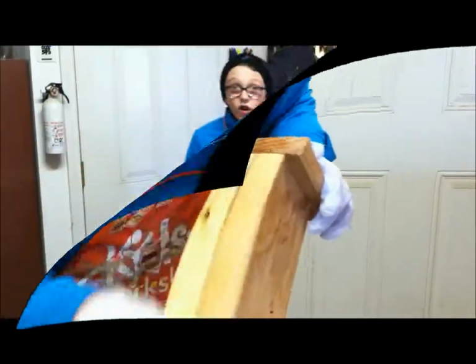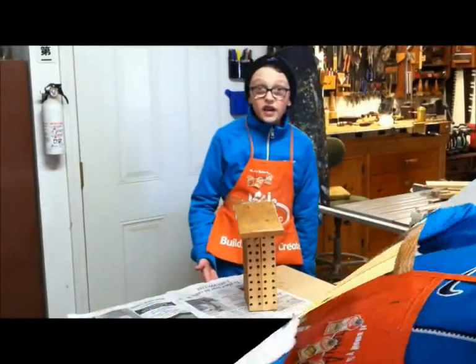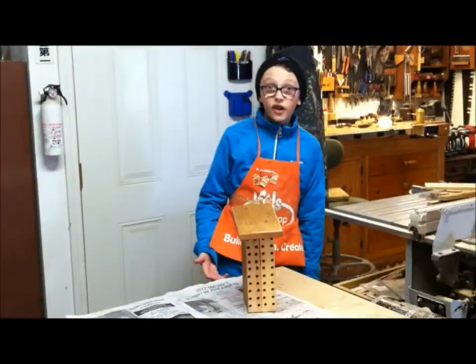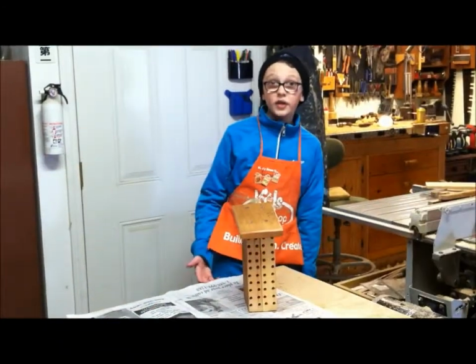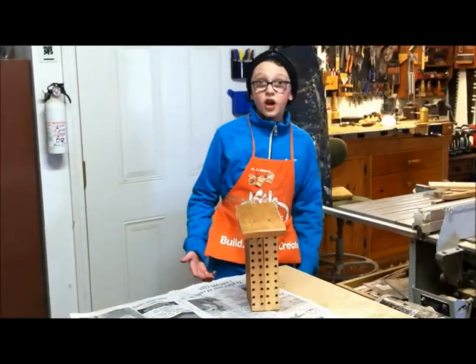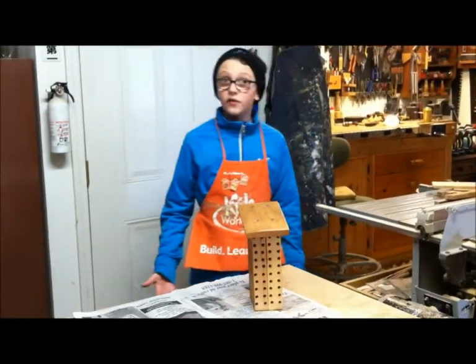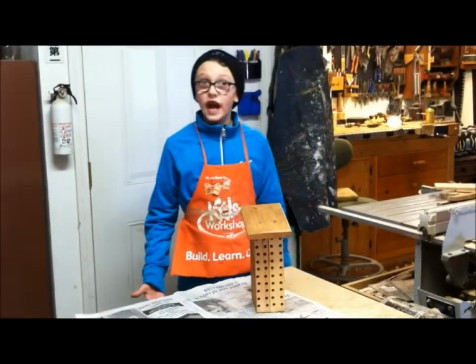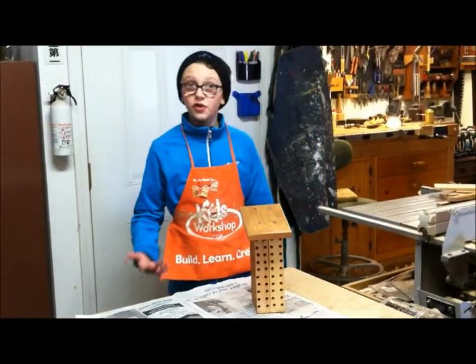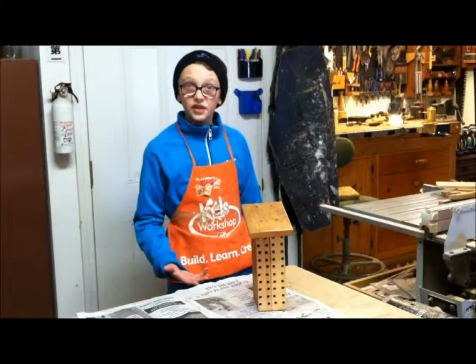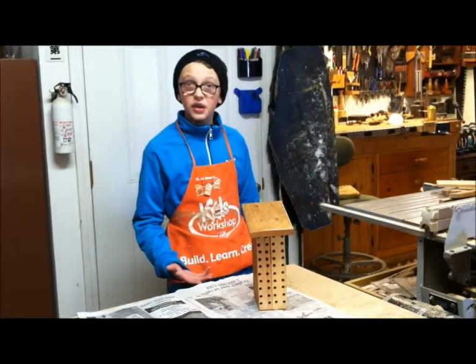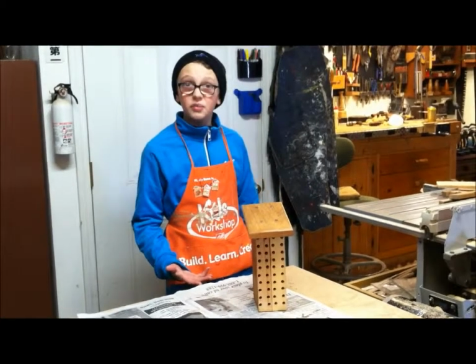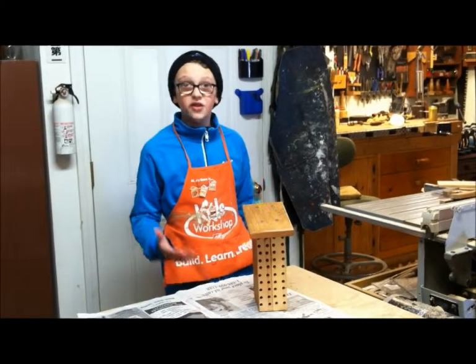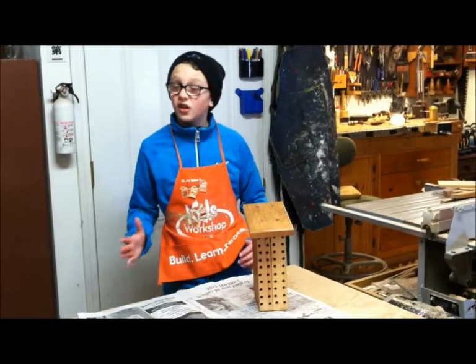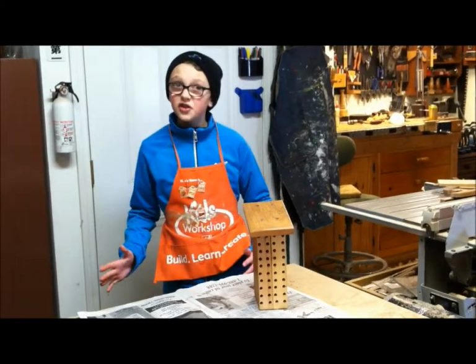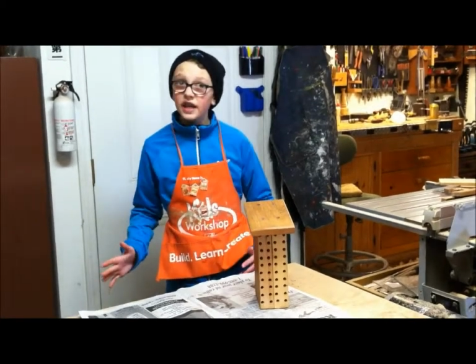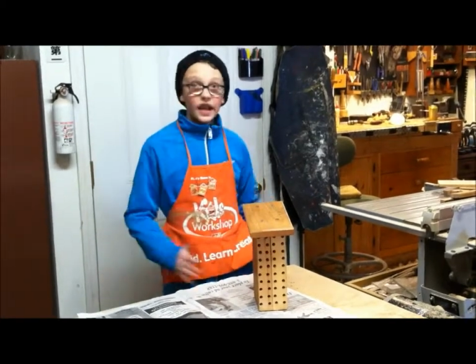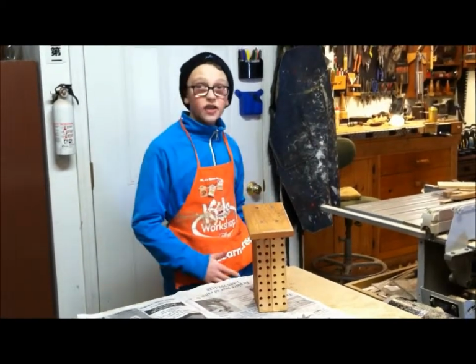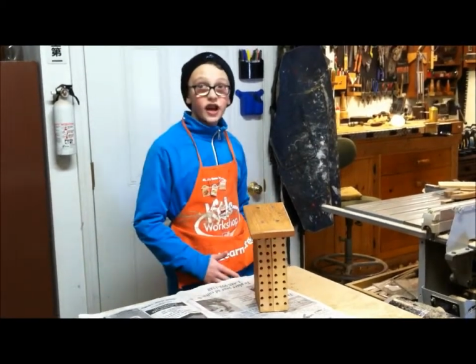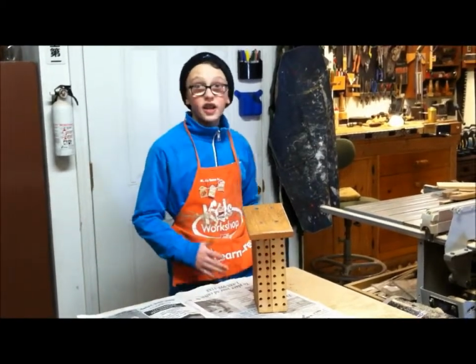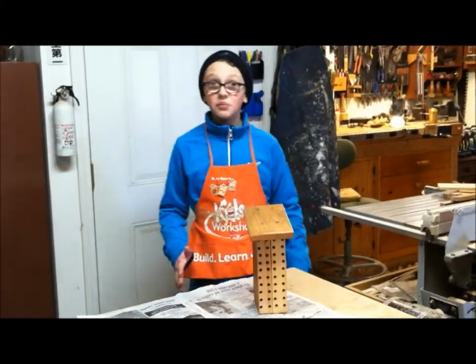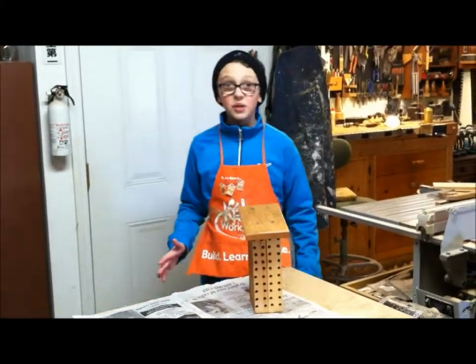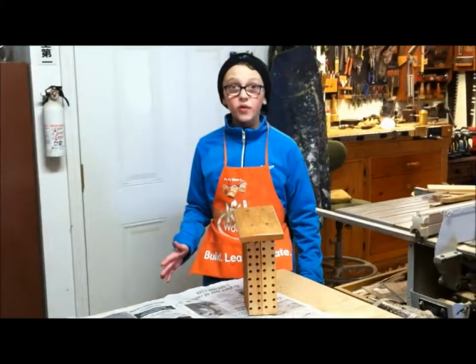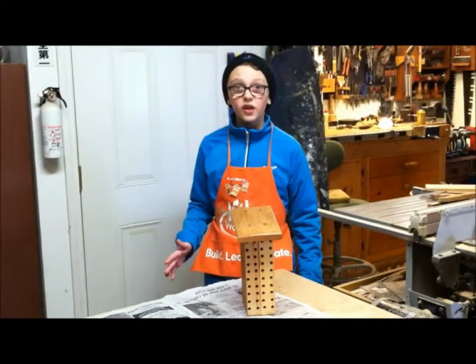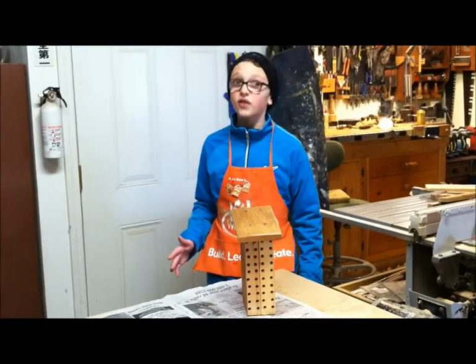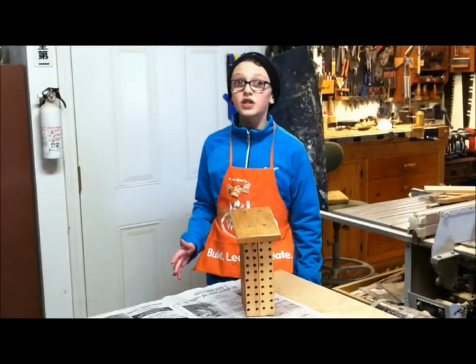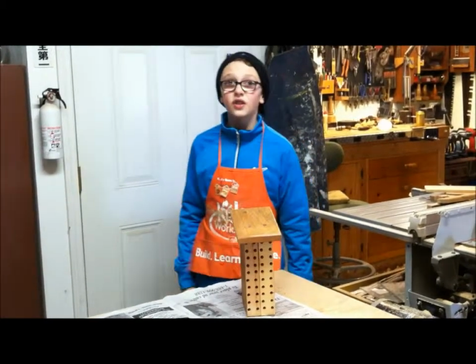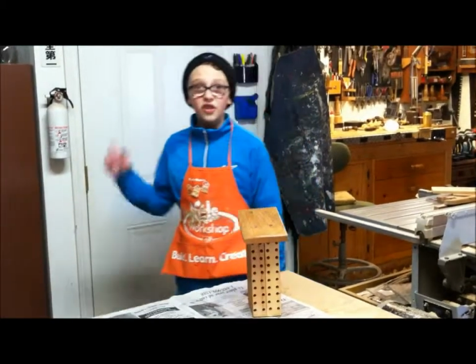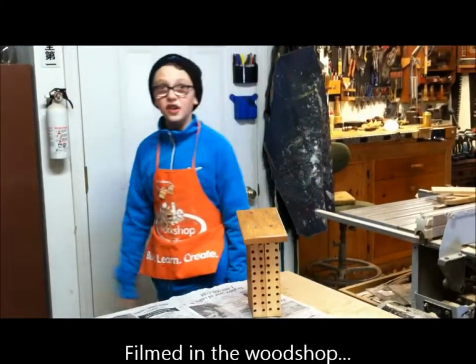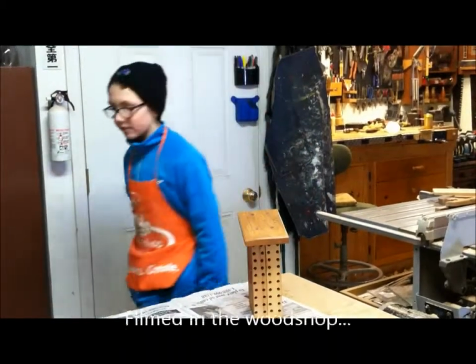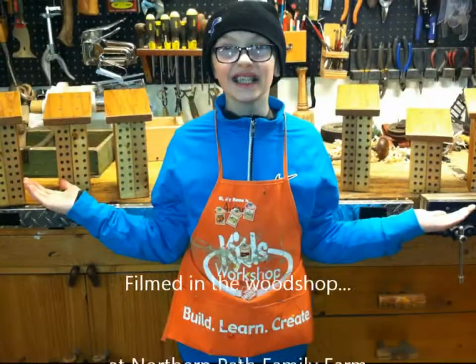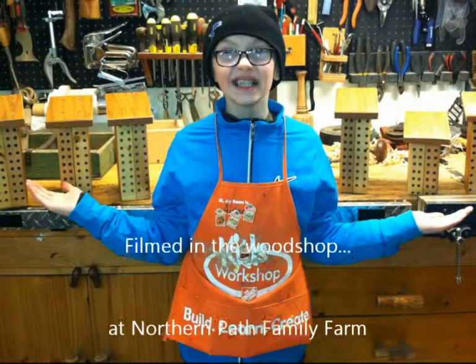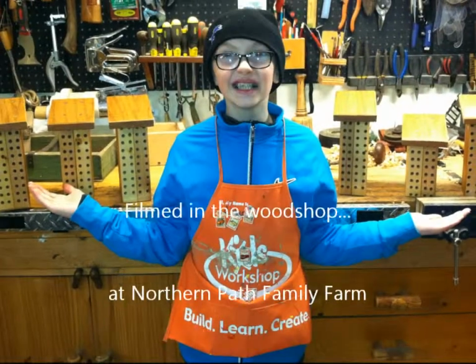And there we have it. All we have to do now is take this mason bee box, let it dry, hang it outside, and then the mason bees move in. Thanks for watching — see you next time. Bye!